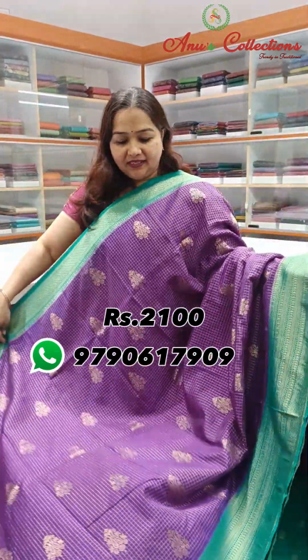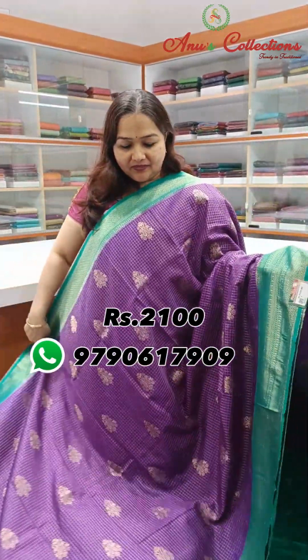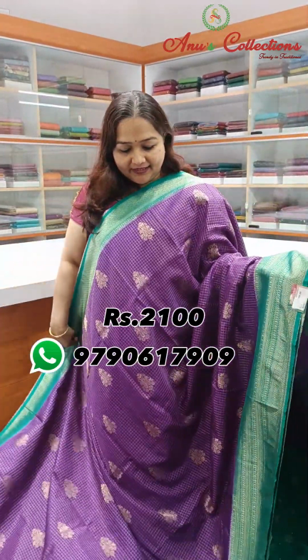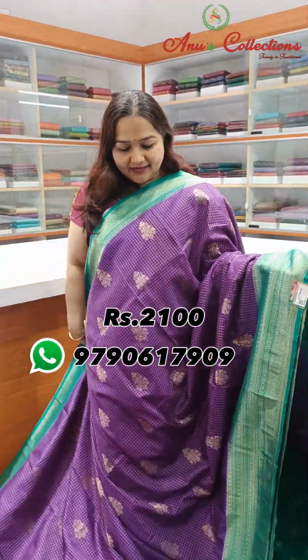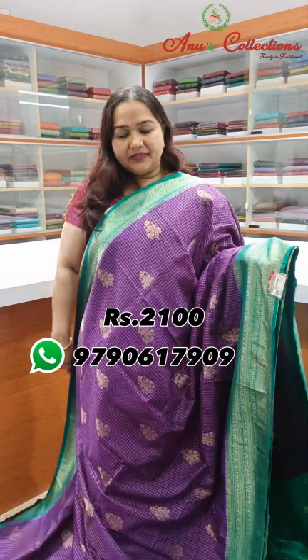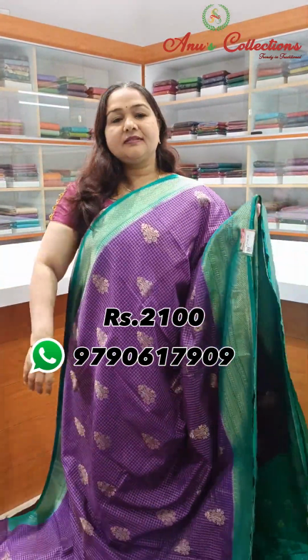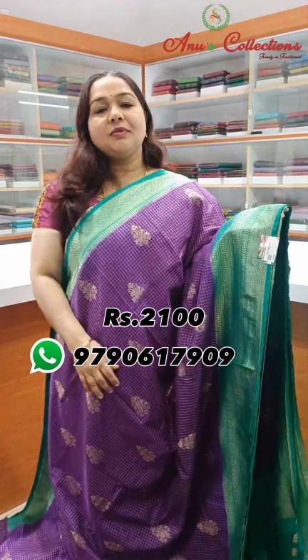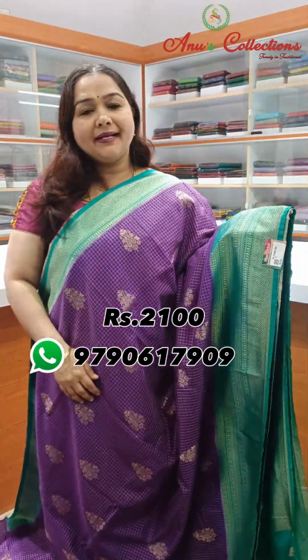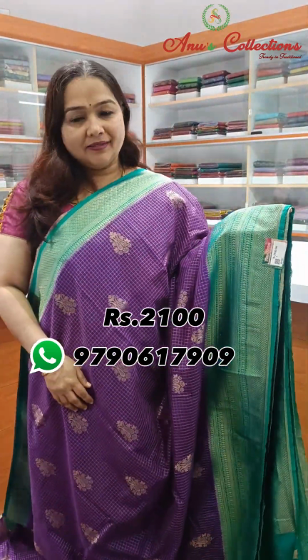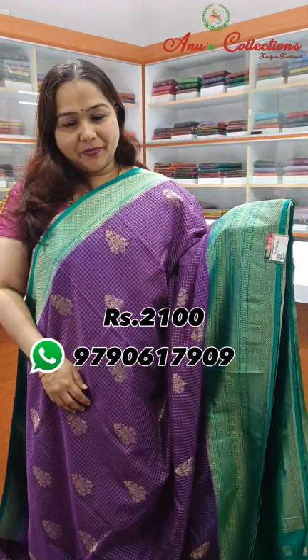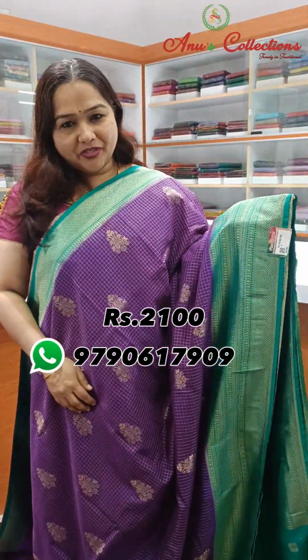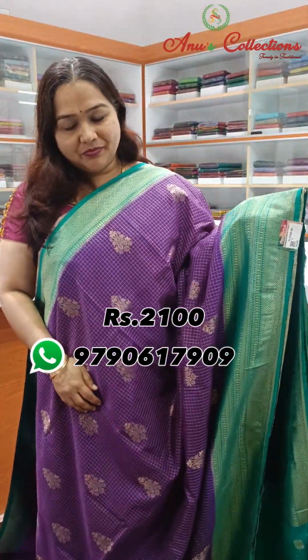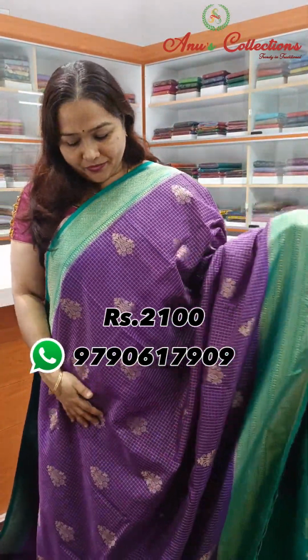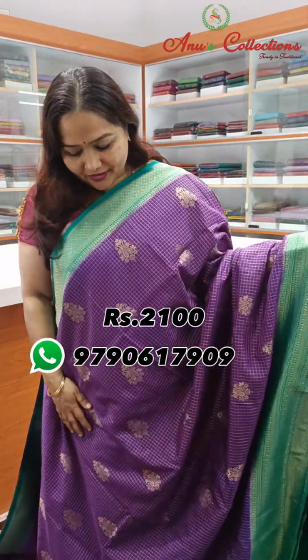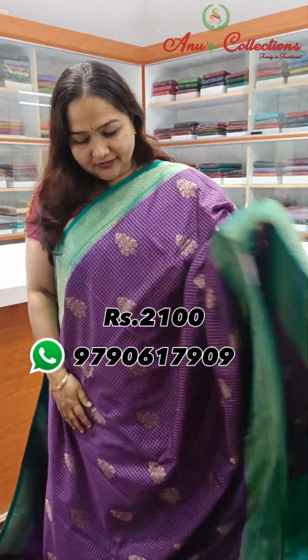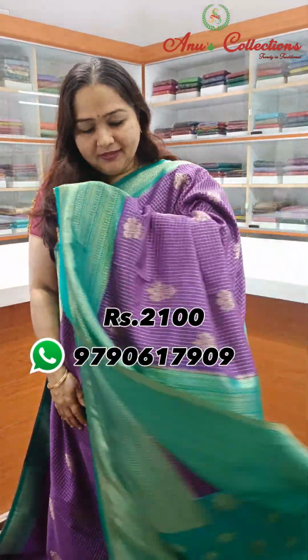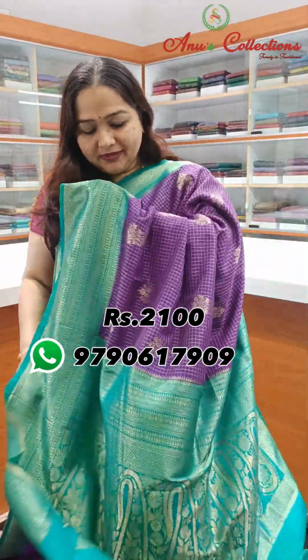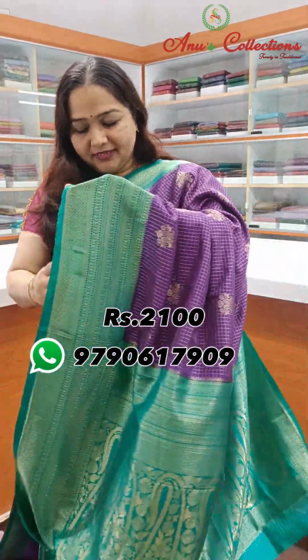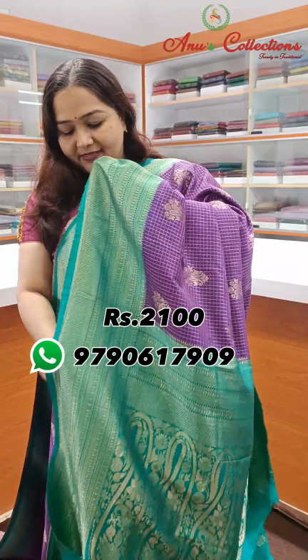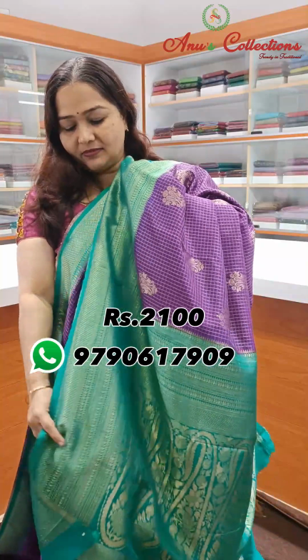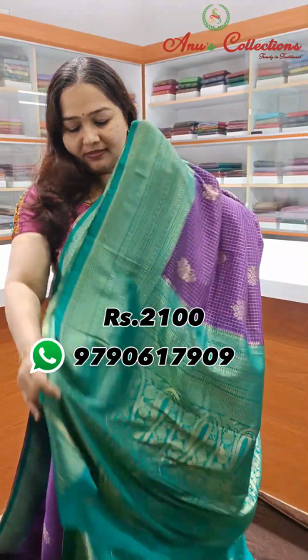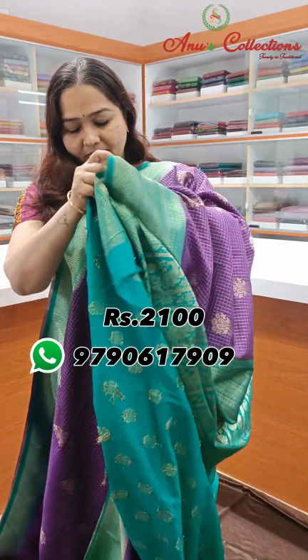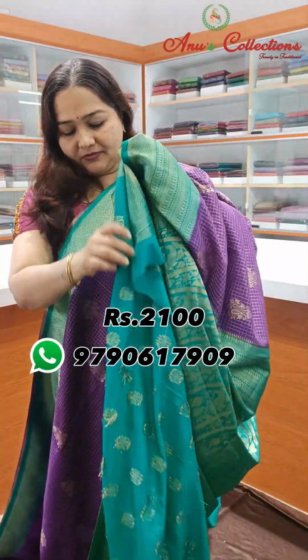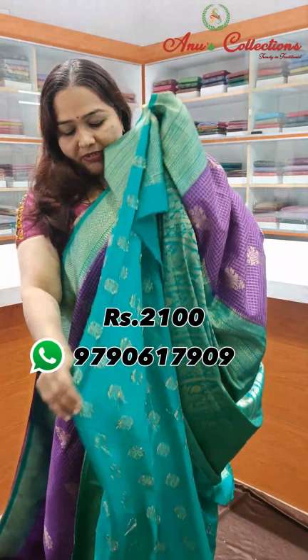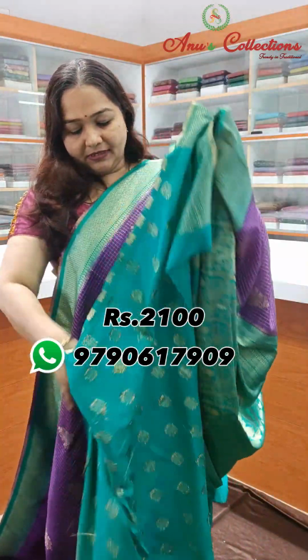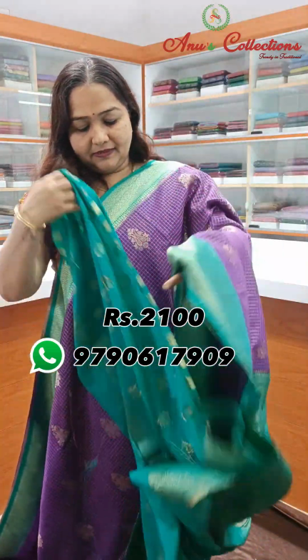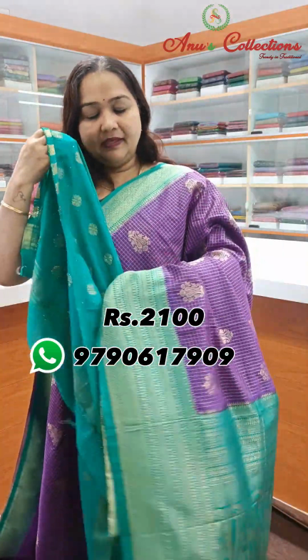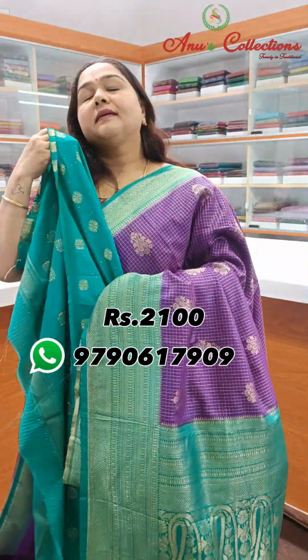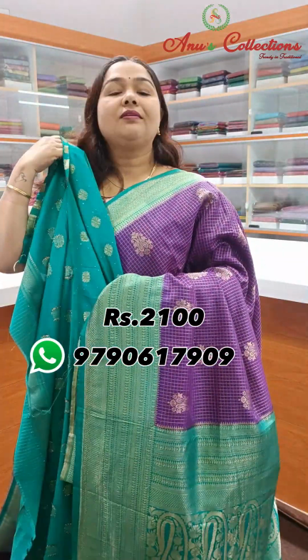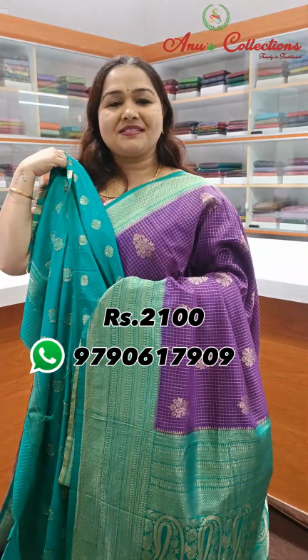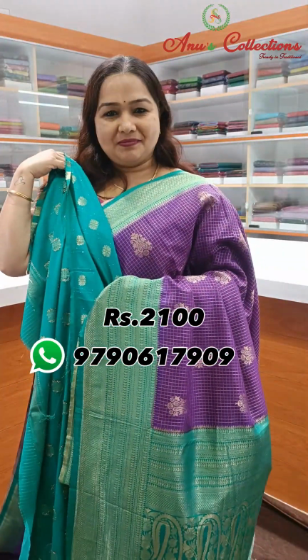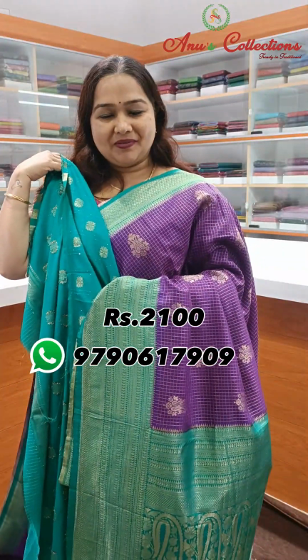Dark violet with rama green colour combination — beautiful colour with a nice contrast pallu and contrast blouse.